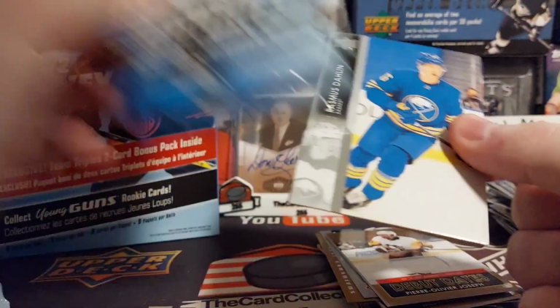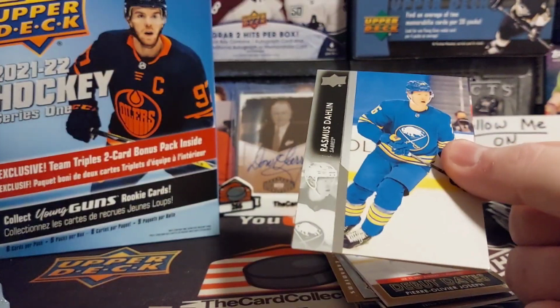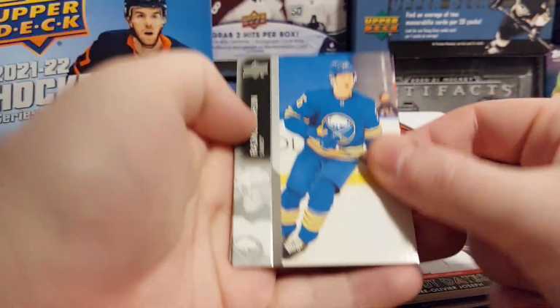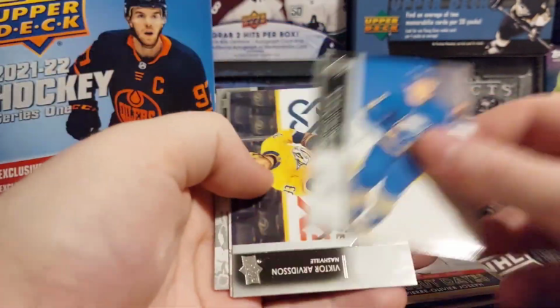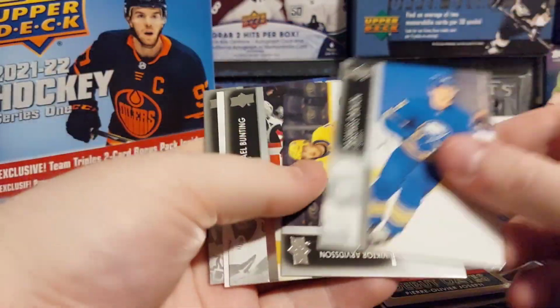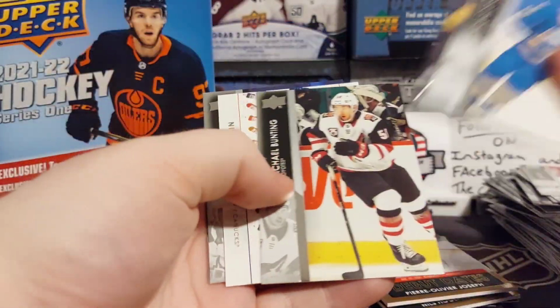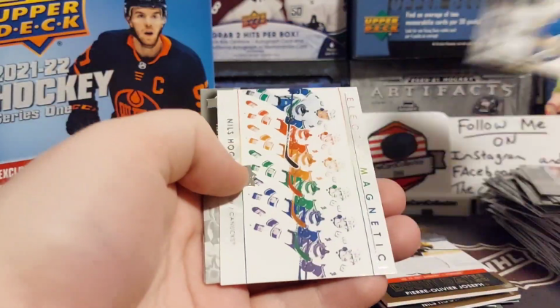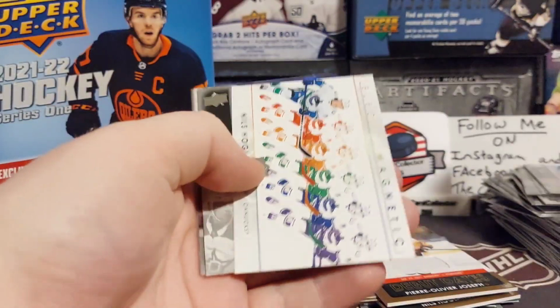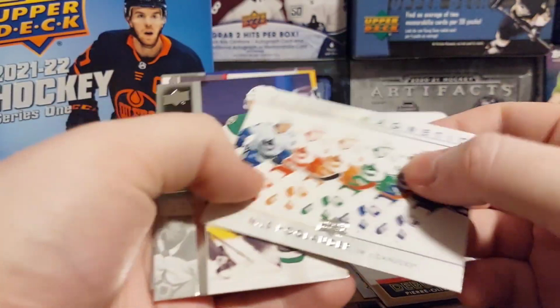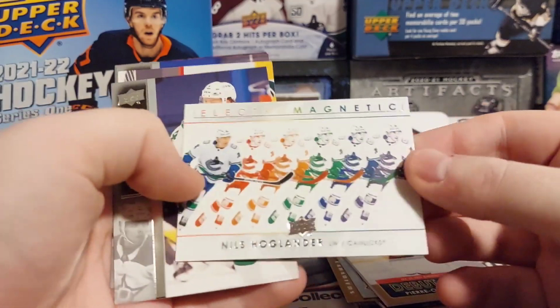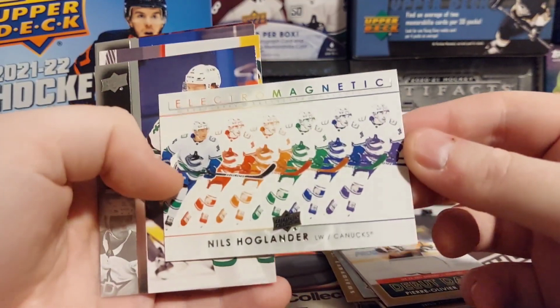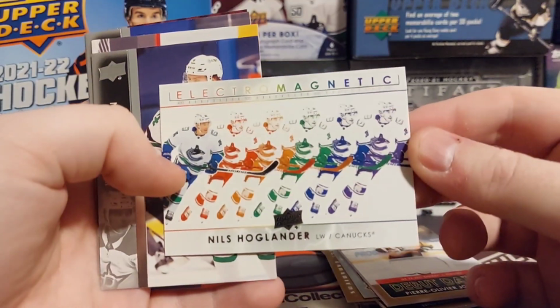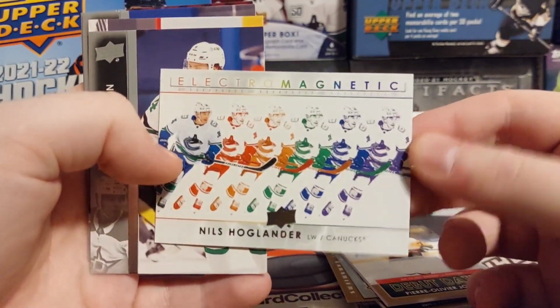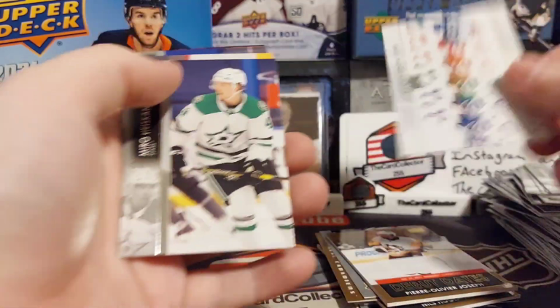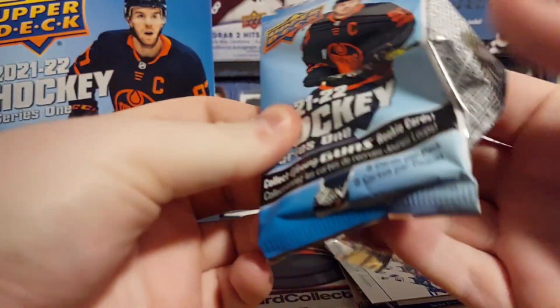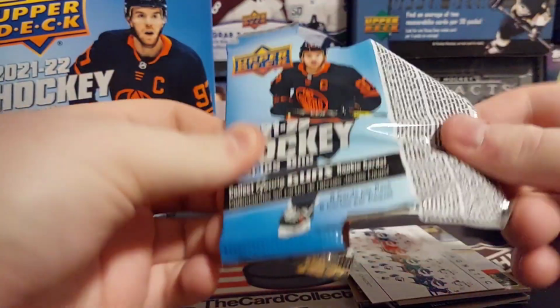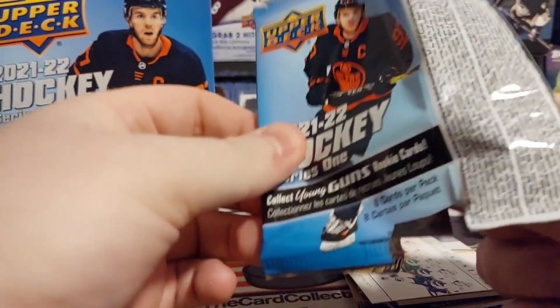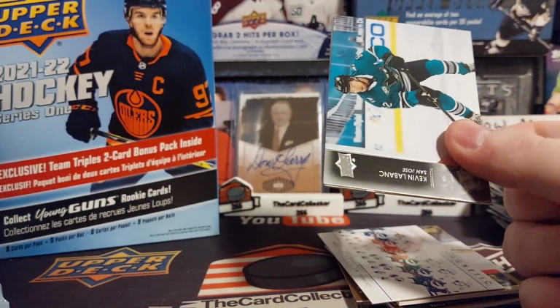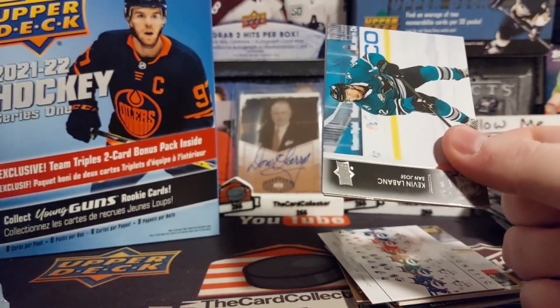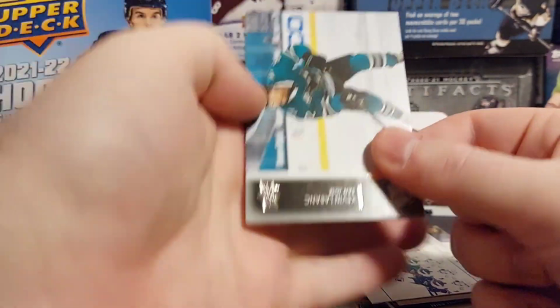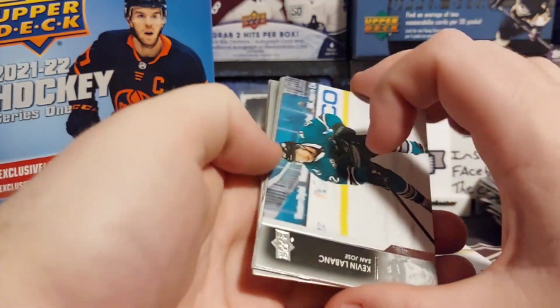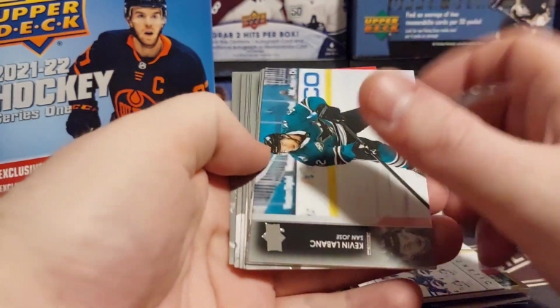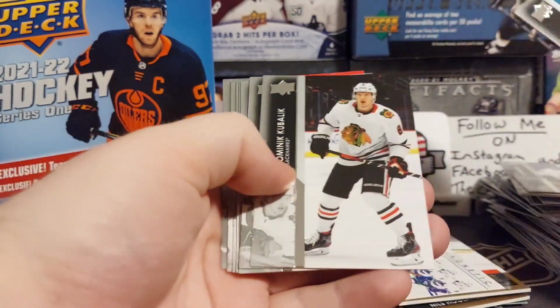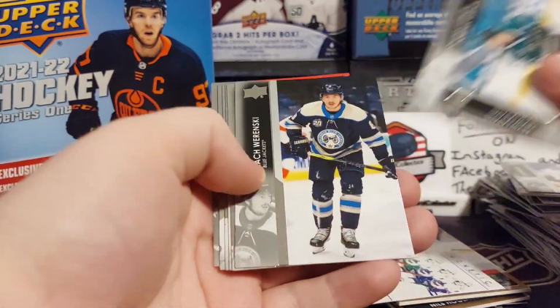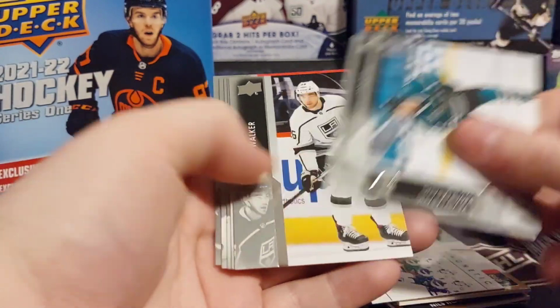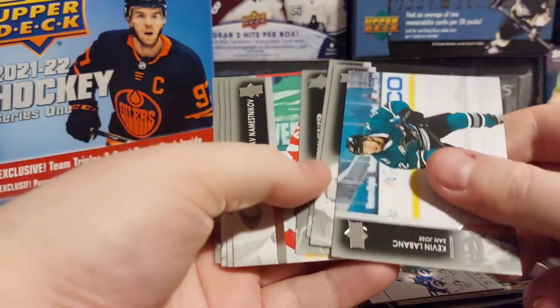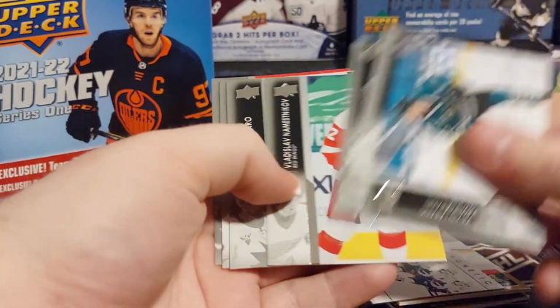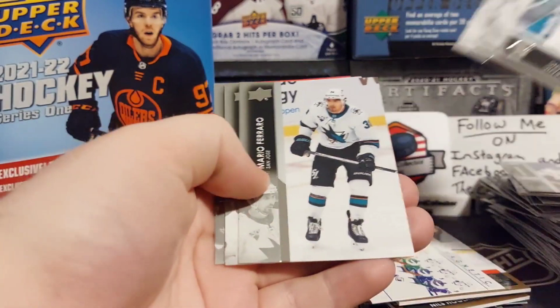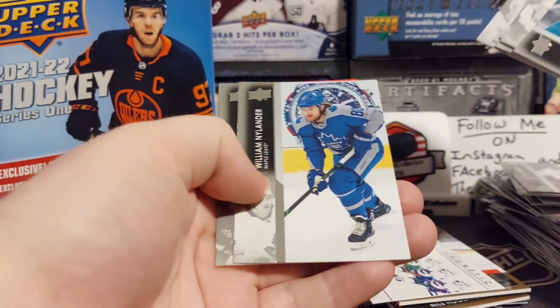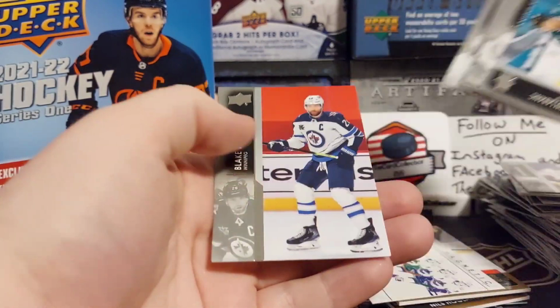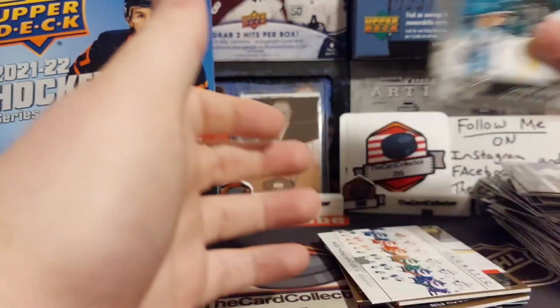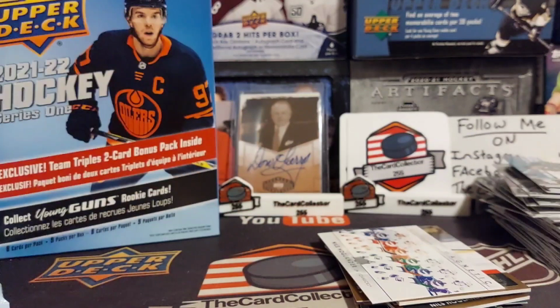I haven't opened megas in quite a long time. There's an electromagnetic of Hoglander. We've seen a lot of Hoglander stuff in this break so far. Looks like we got base cards — Ferrero, Lake, Wheeler.